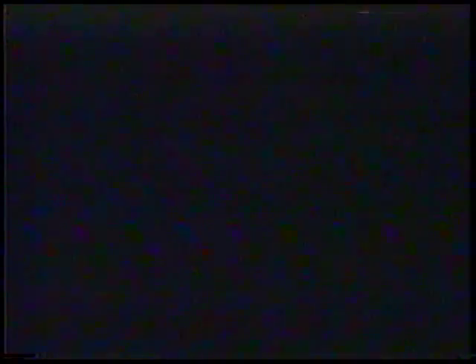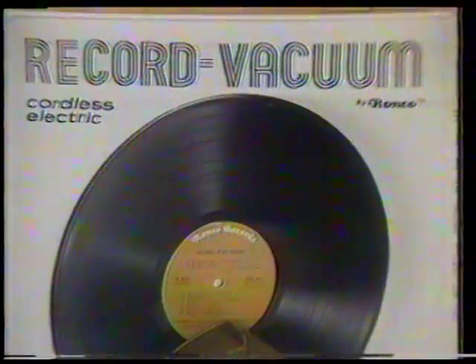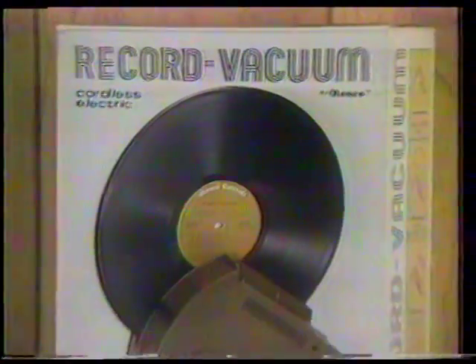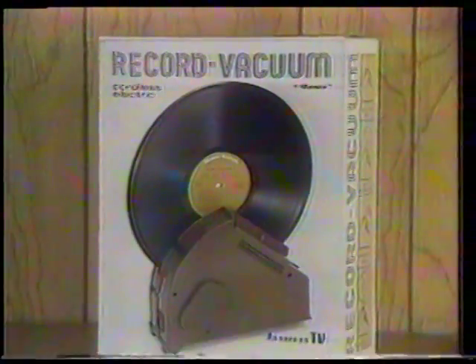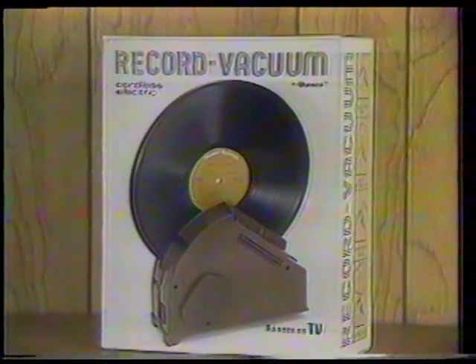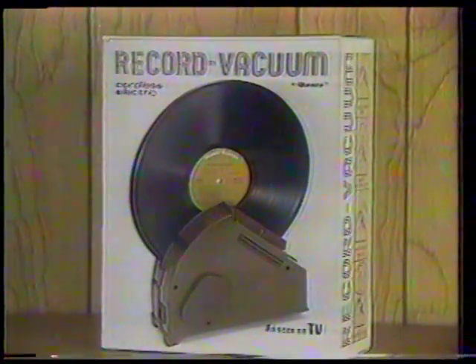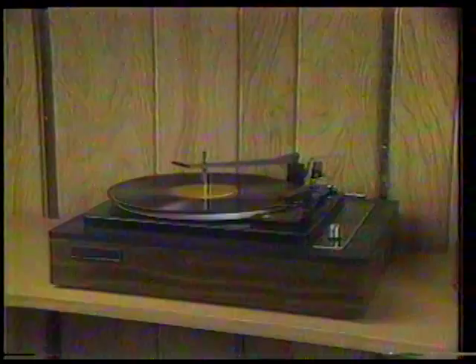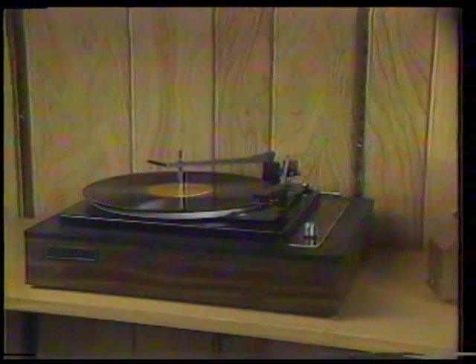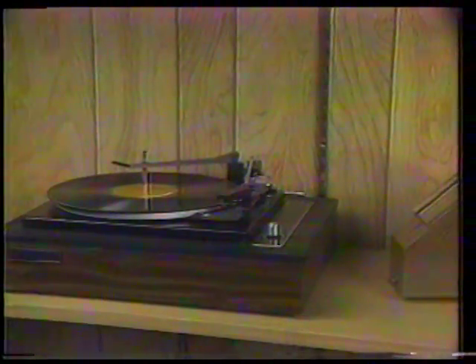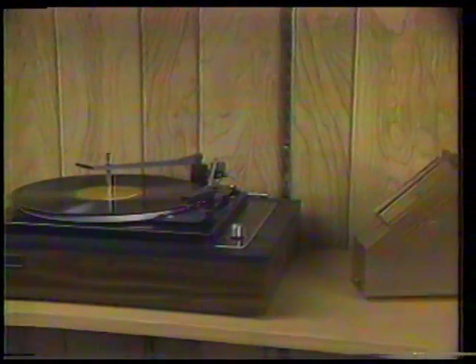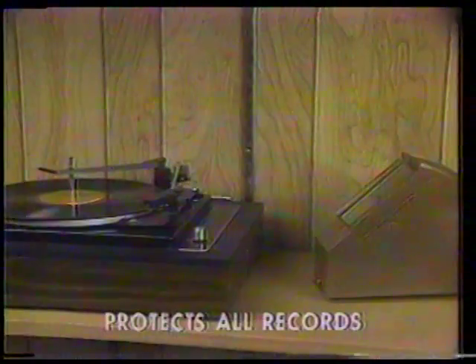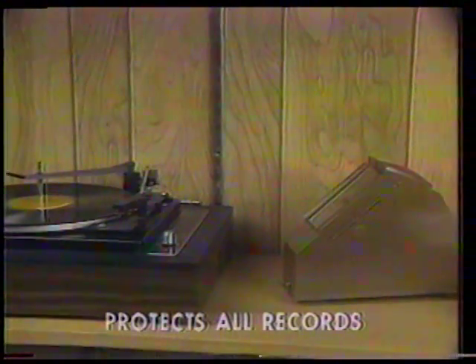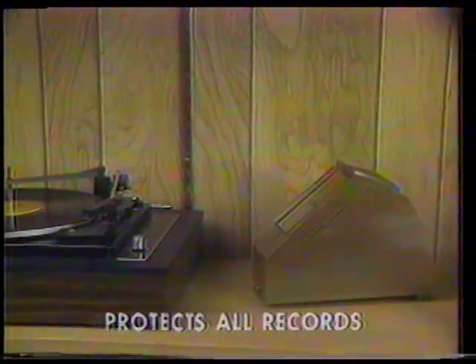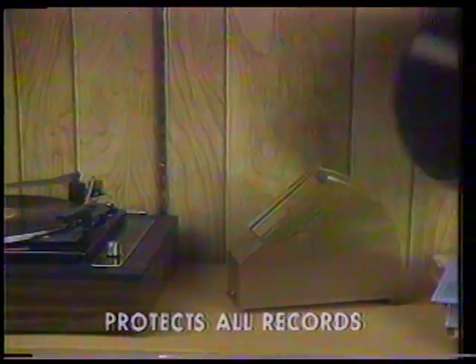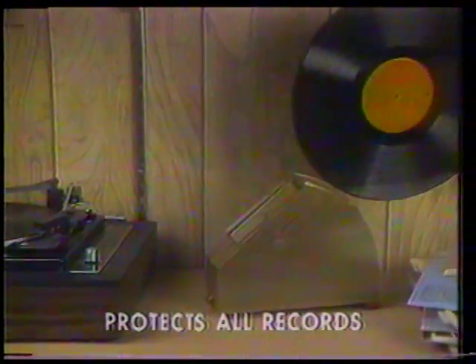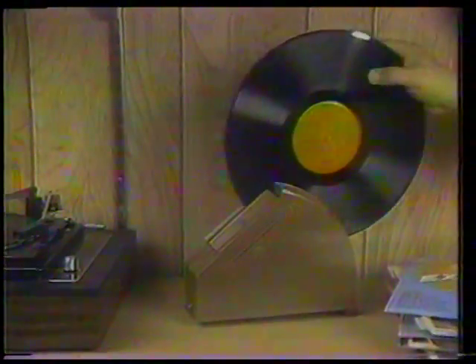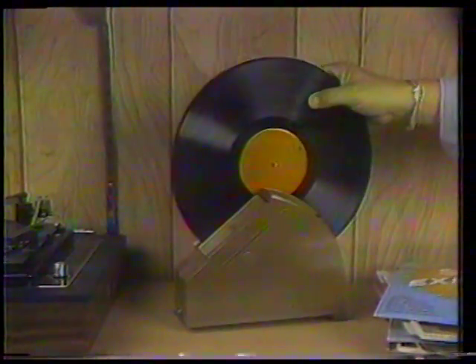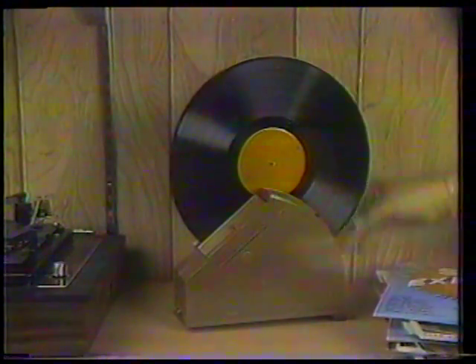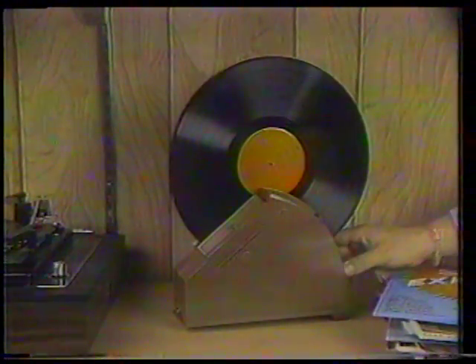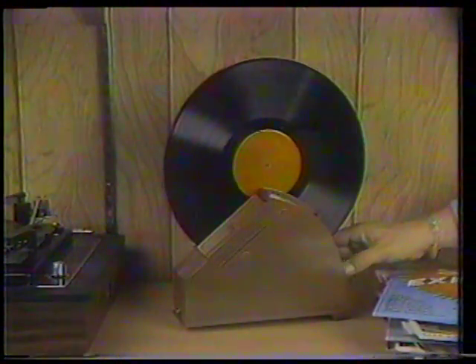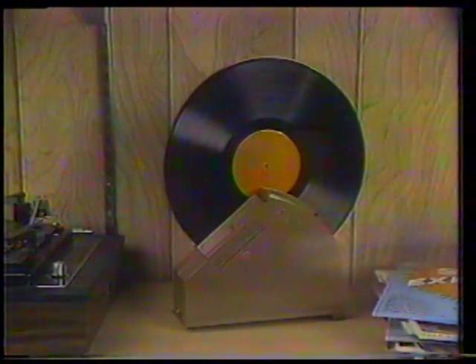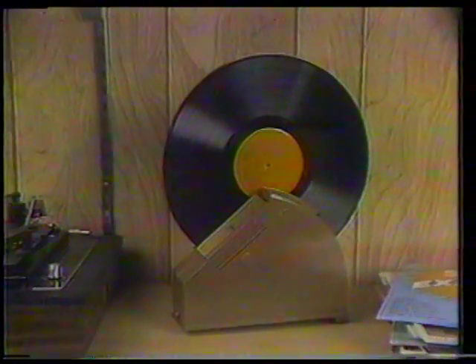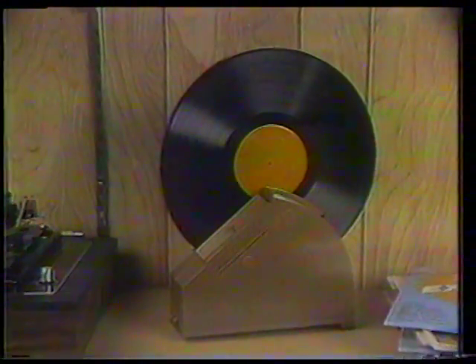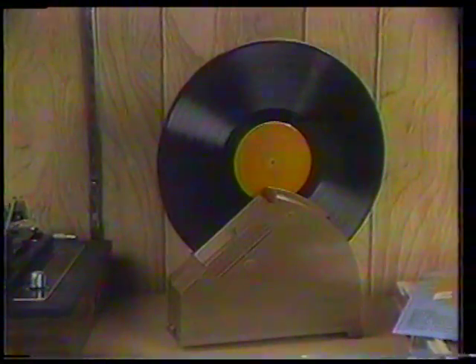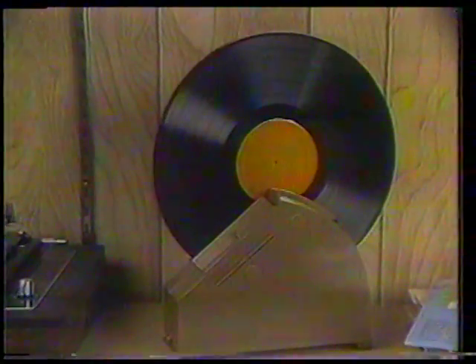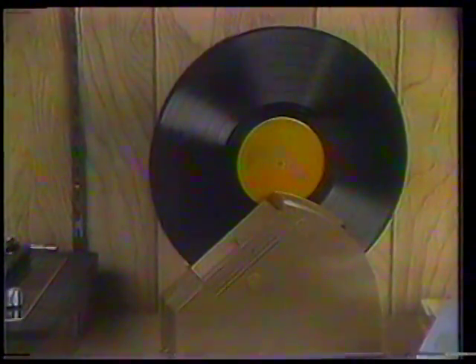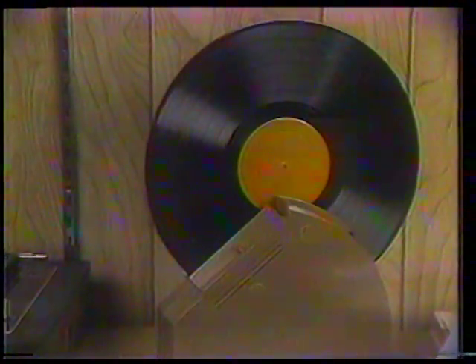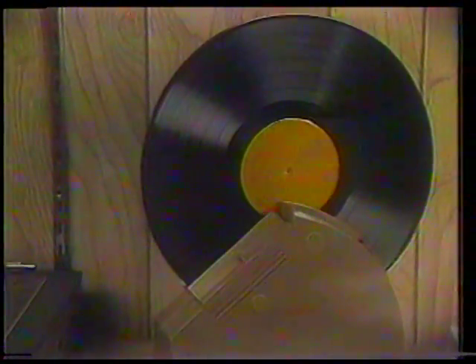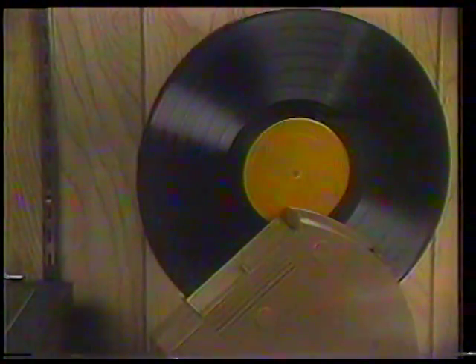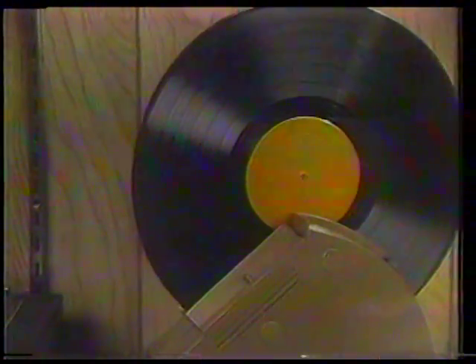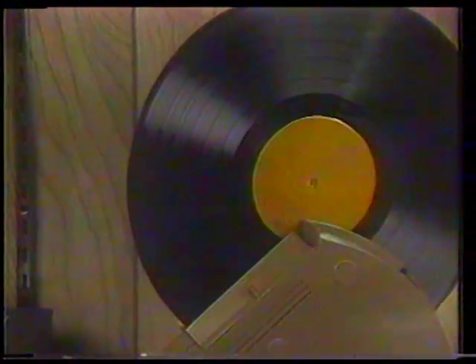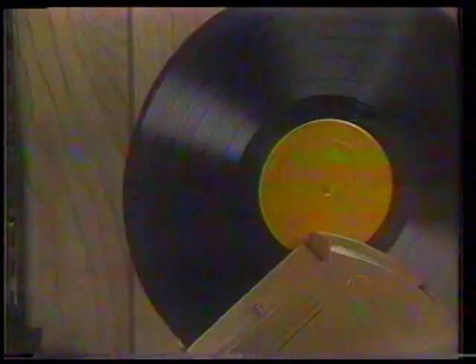Introducing the amazing Record Vacuum by Ronco, the new stereo accessory that protects all your records. Simply insert your record into the Record Vacuum, turn it on, and your record rotates automatically, sweeping and vacuuming your records instantly.